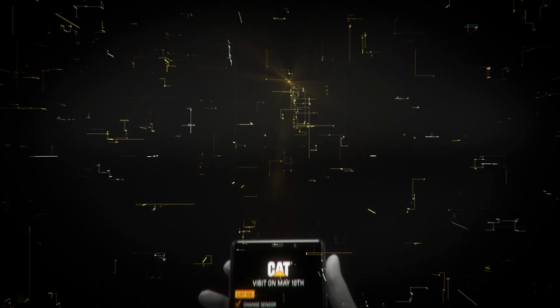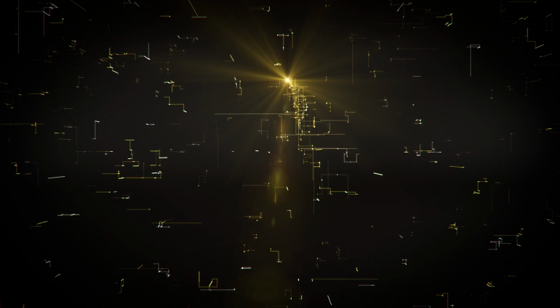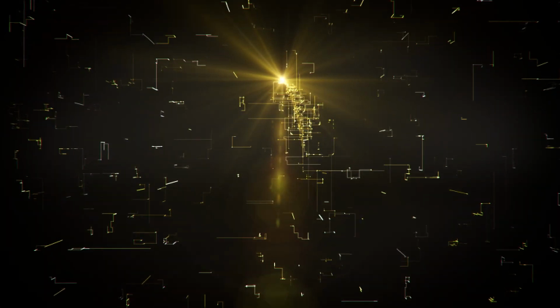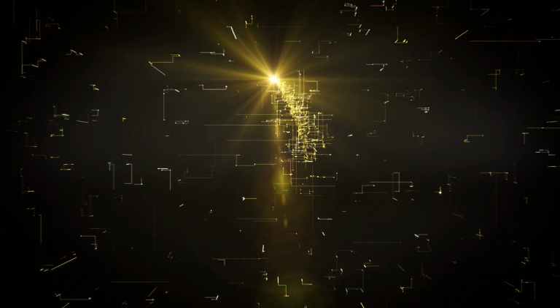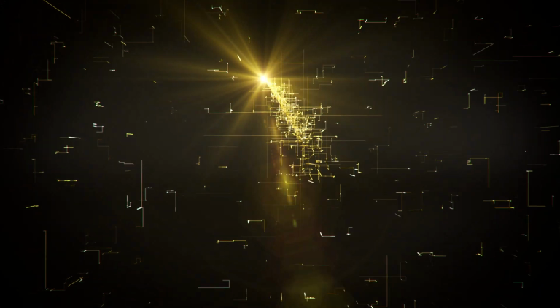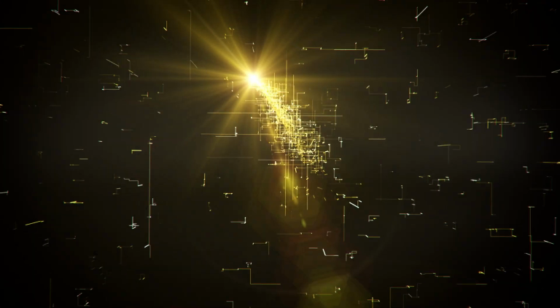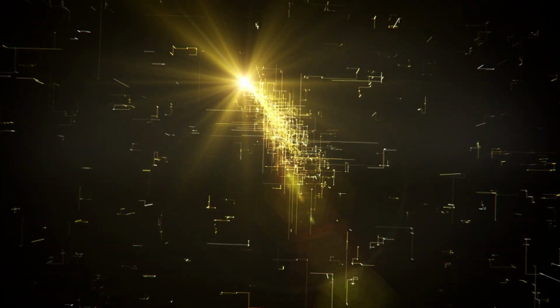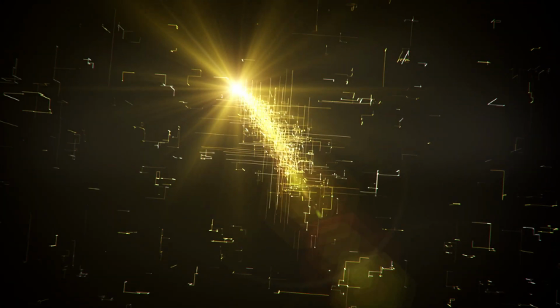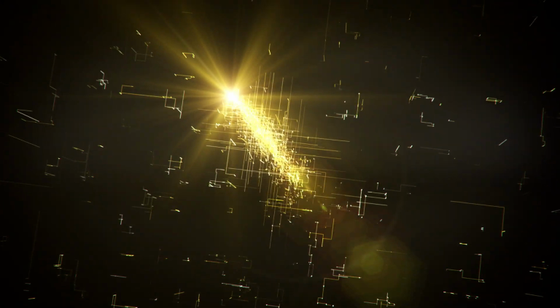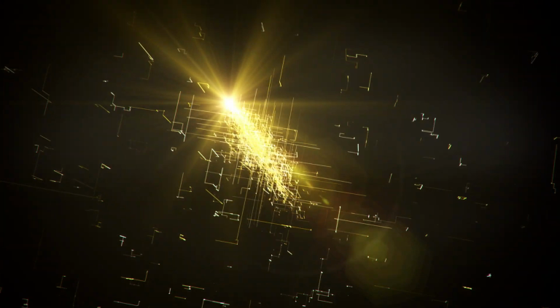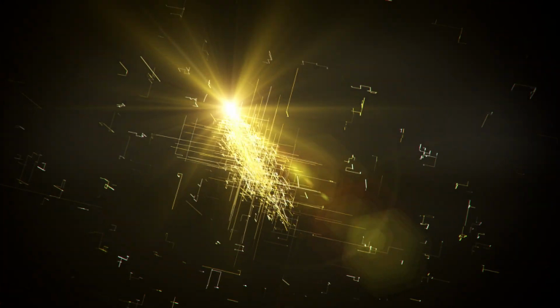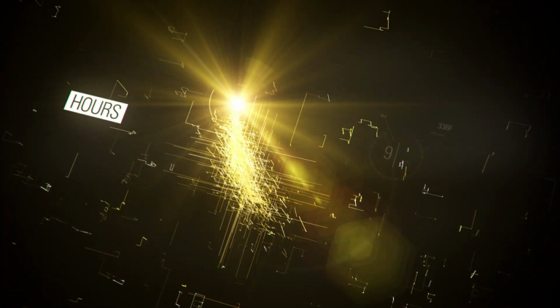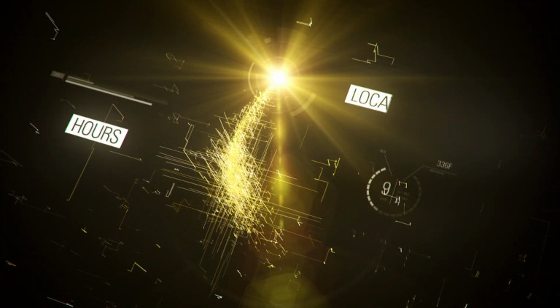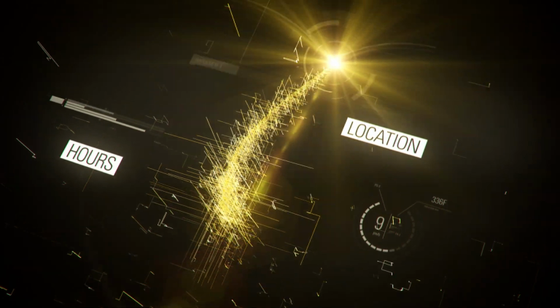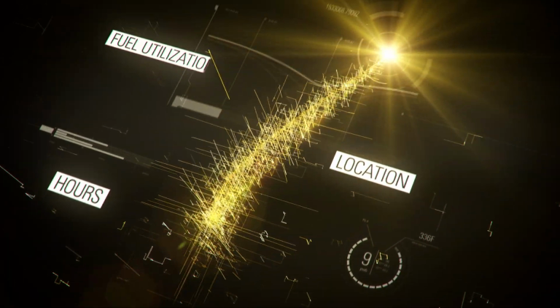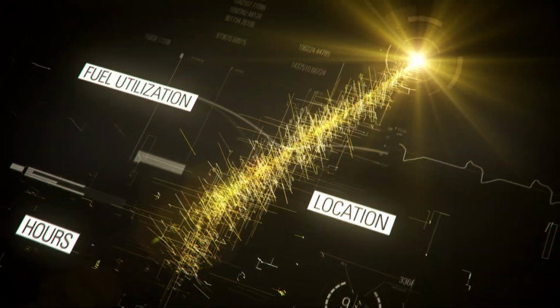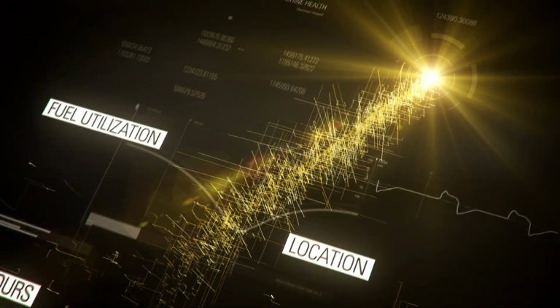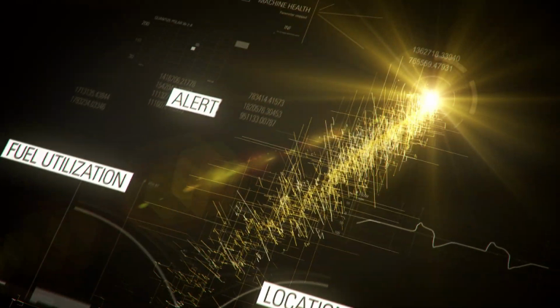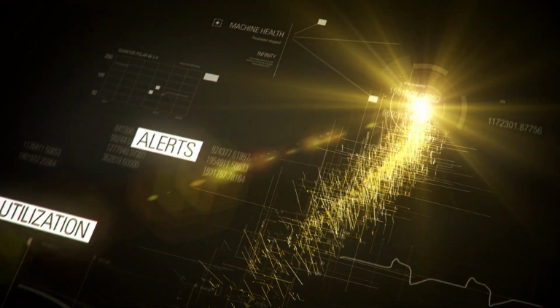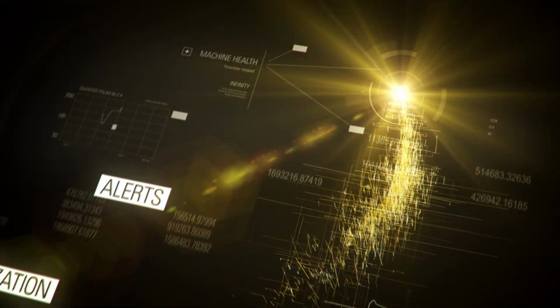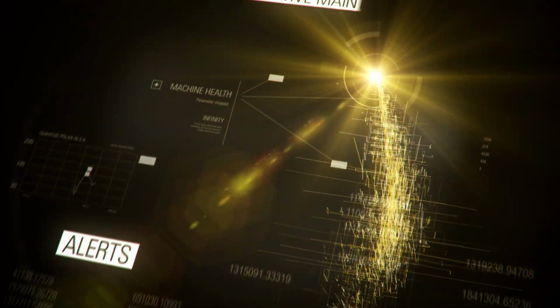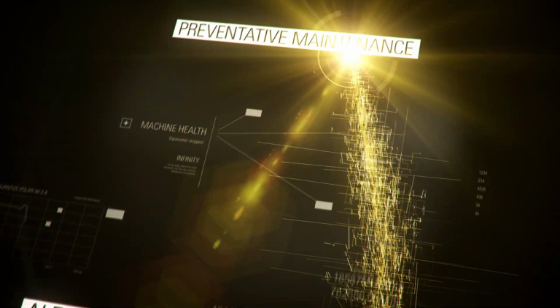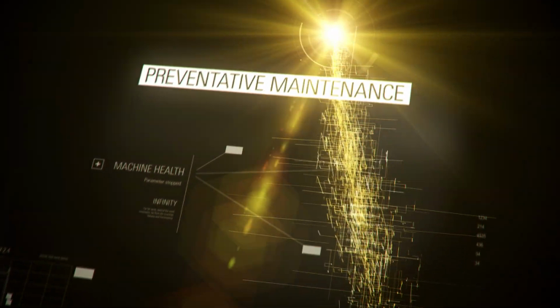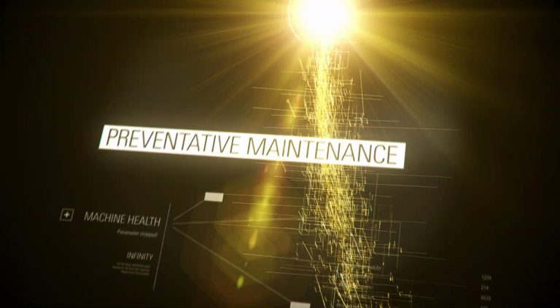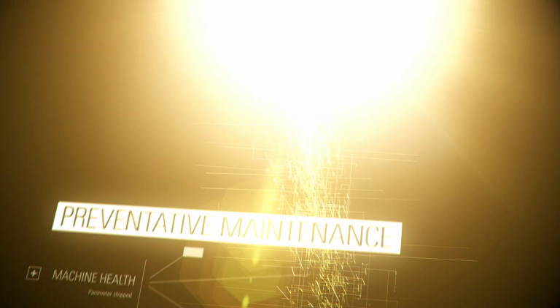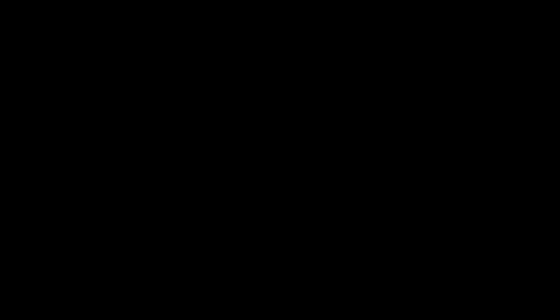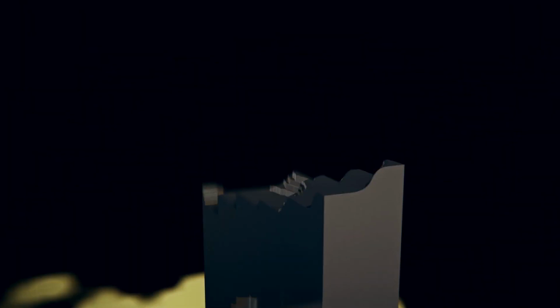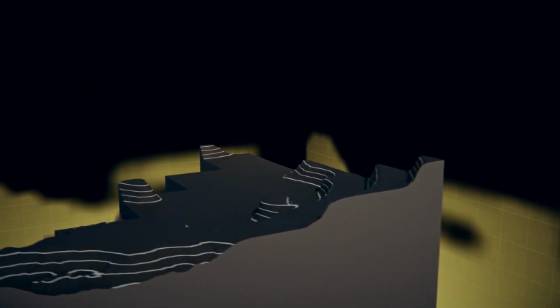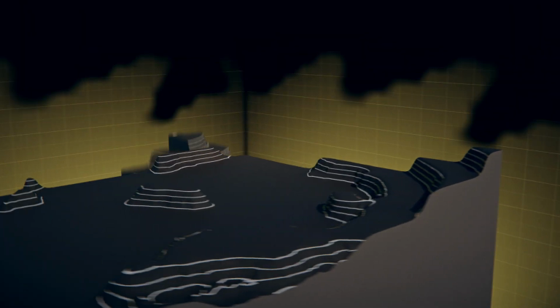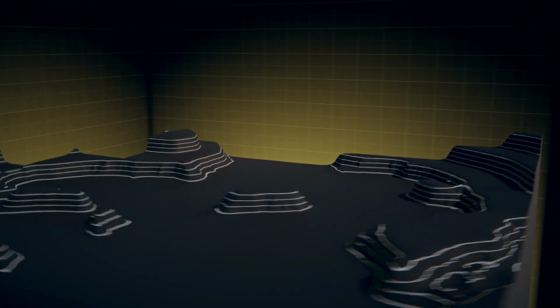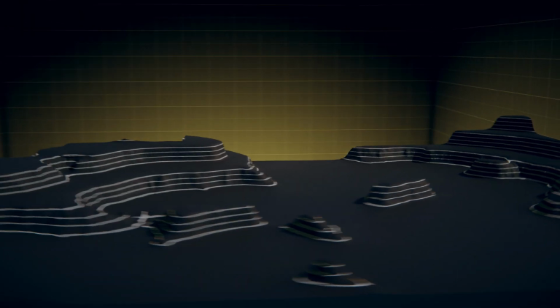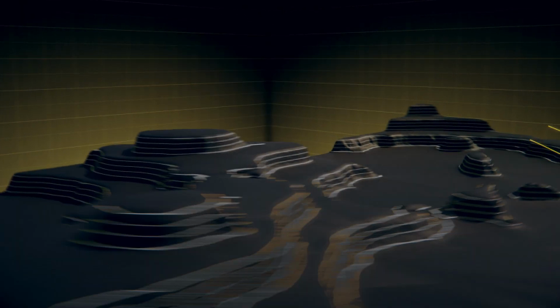Keeping your equipment connected allows you to remotely access important information such as hours, location, fuel utilization and alerts, putting you in control of your maintenance schedules. Making you successful is our priority.